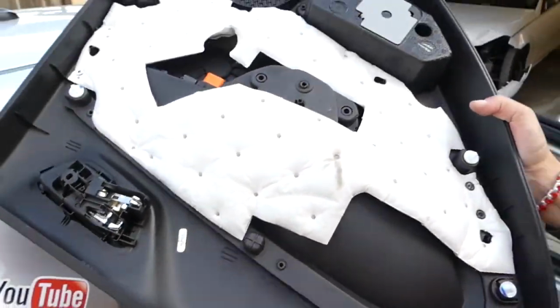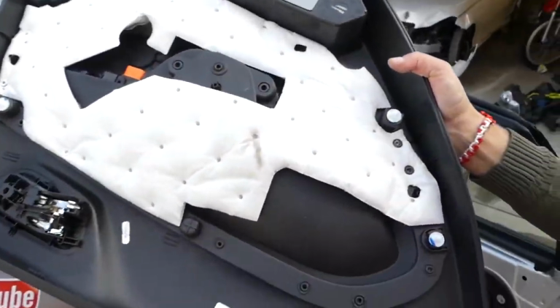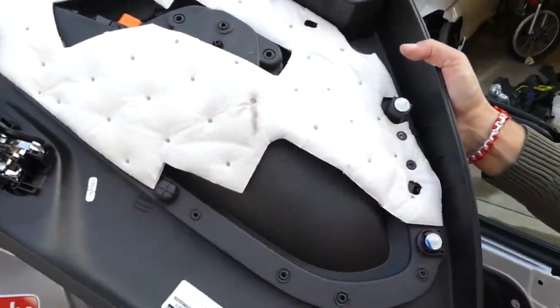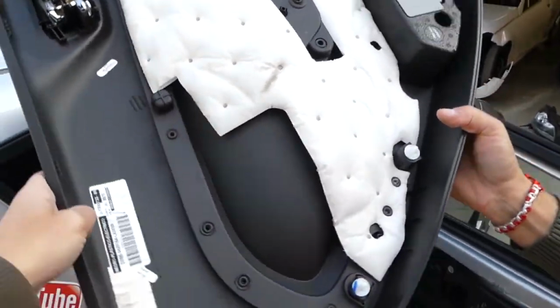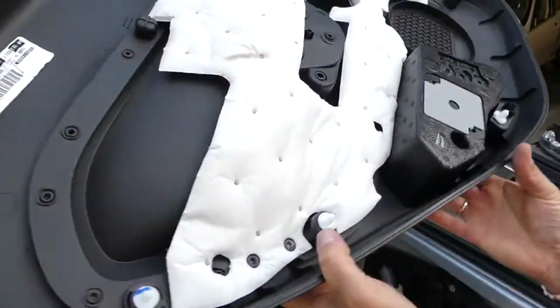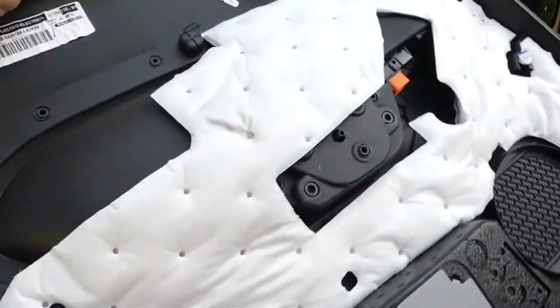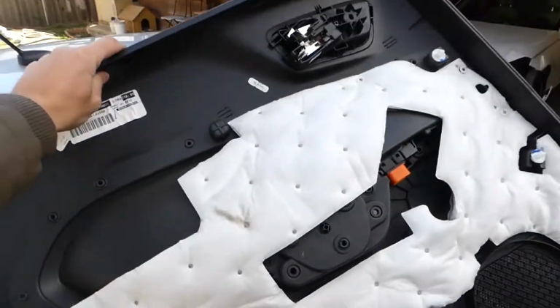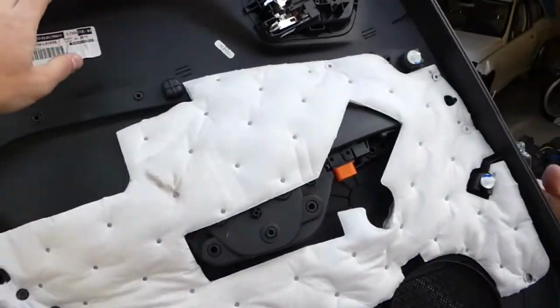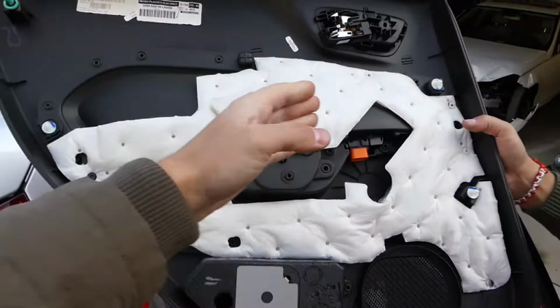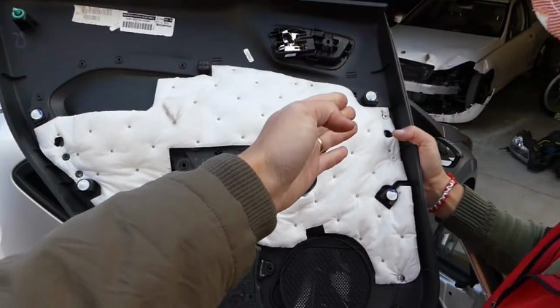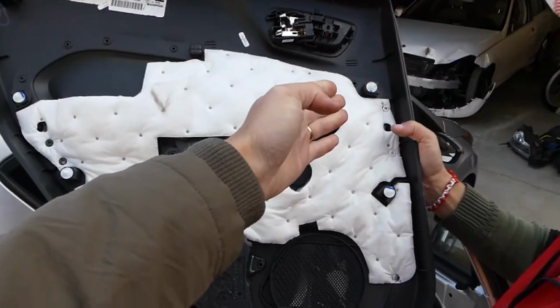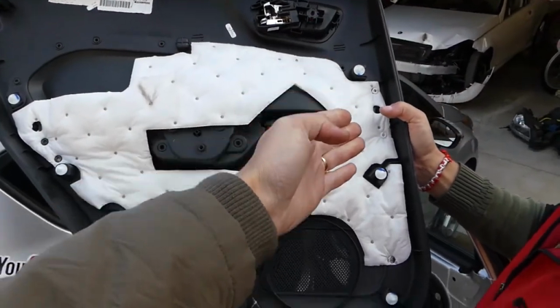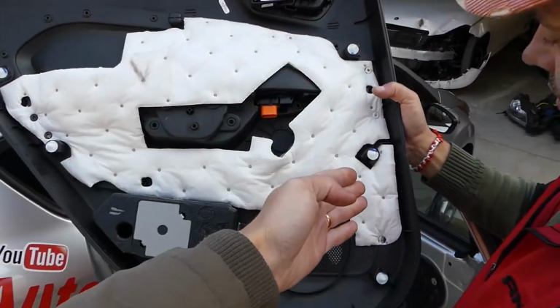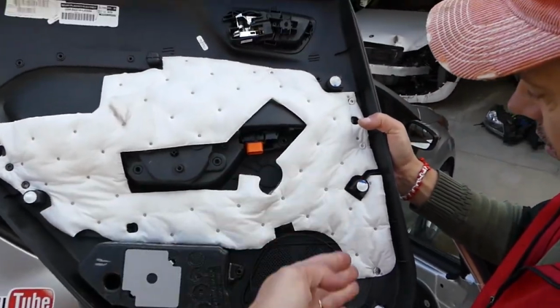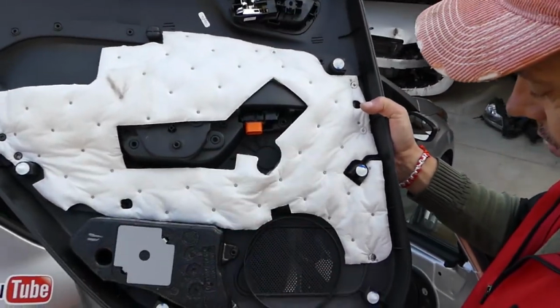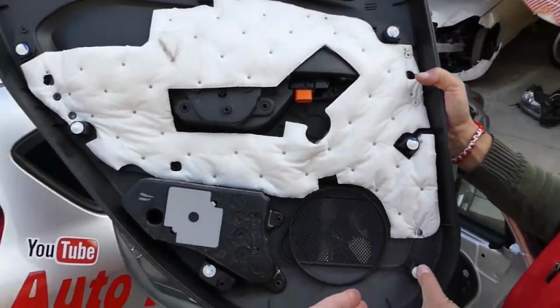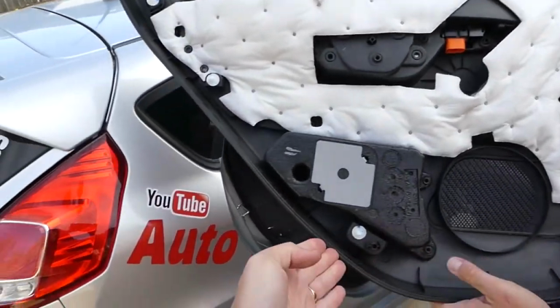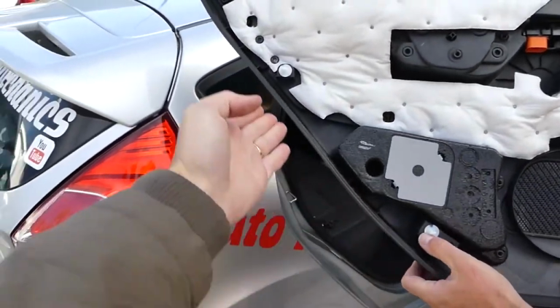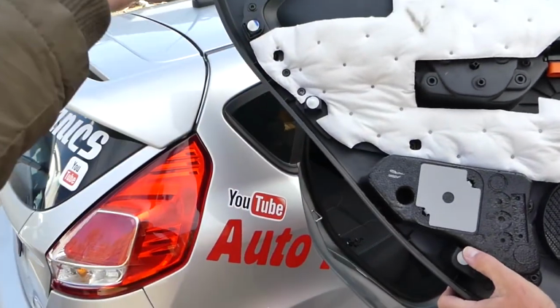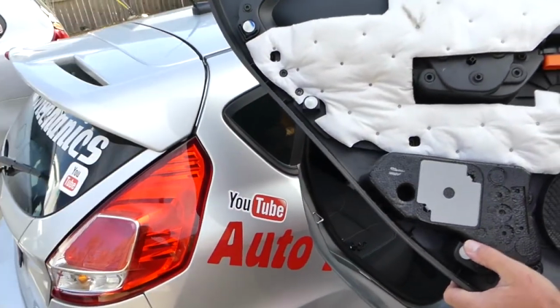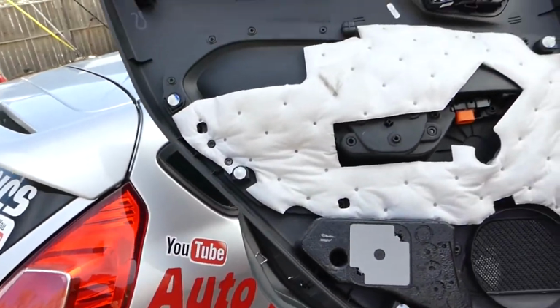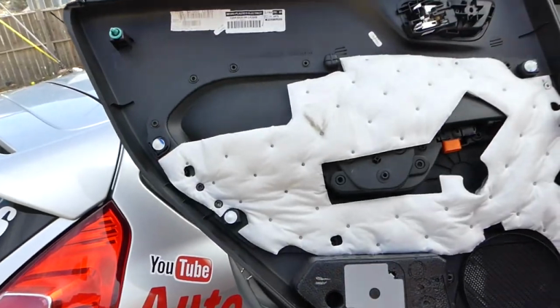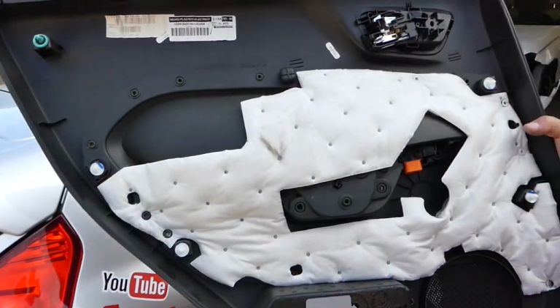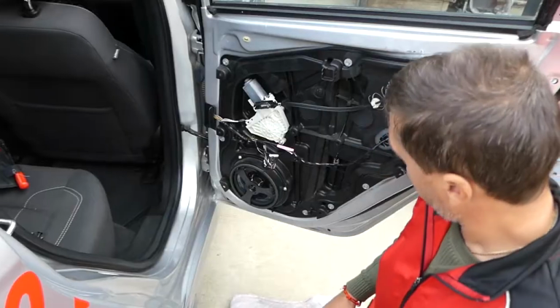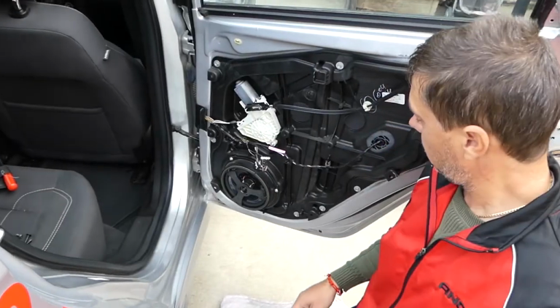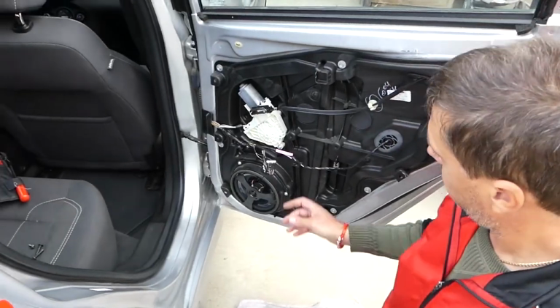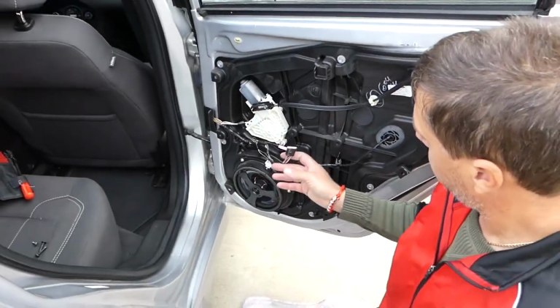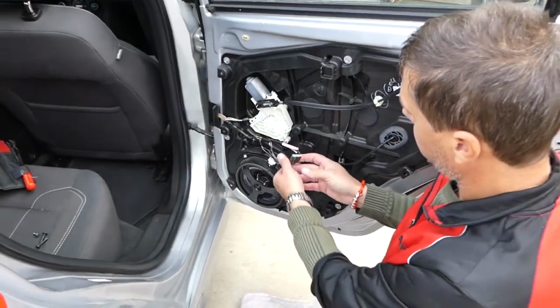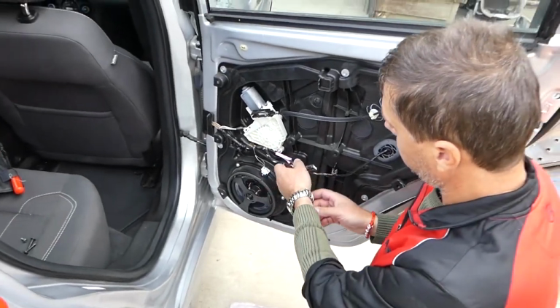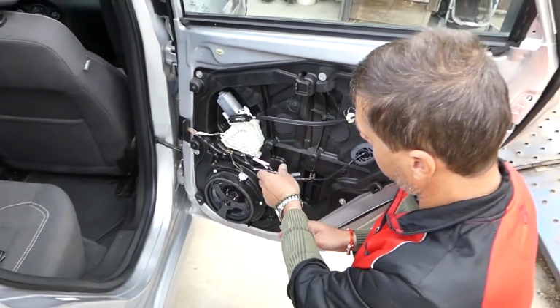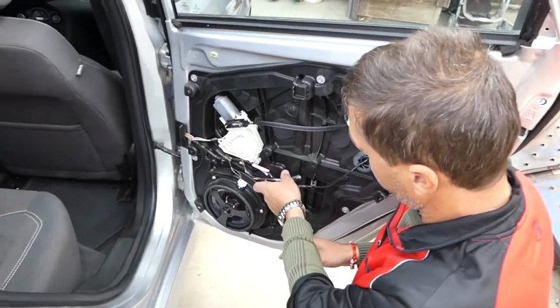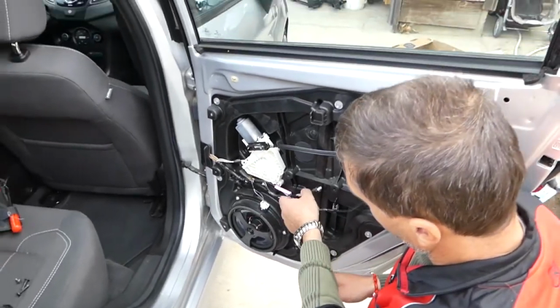Let me show you where all the clips are on the door panel so you know where to apply pressure. On the front side you have three clips, and on this side you have four.